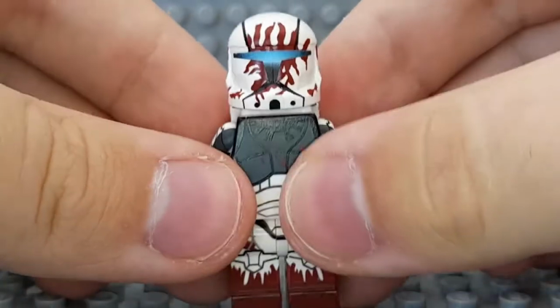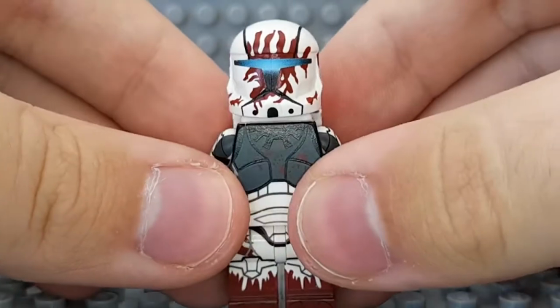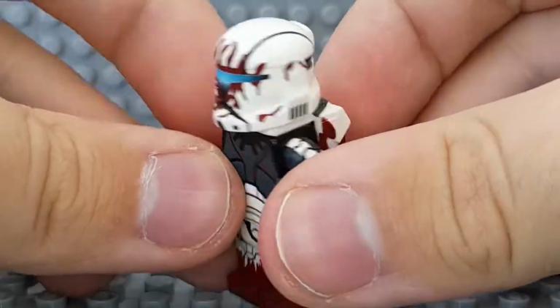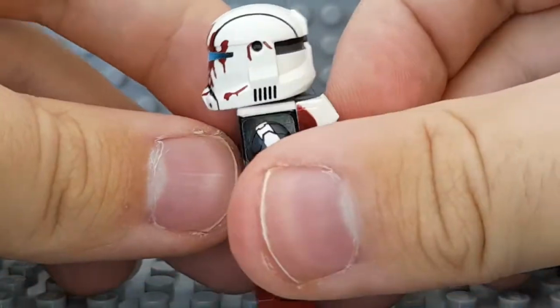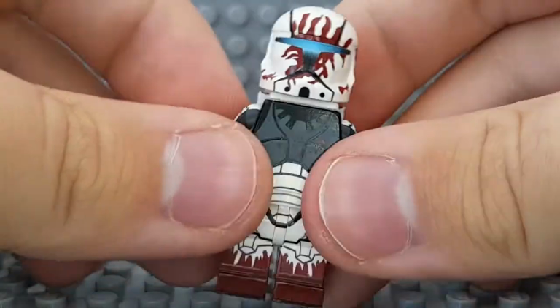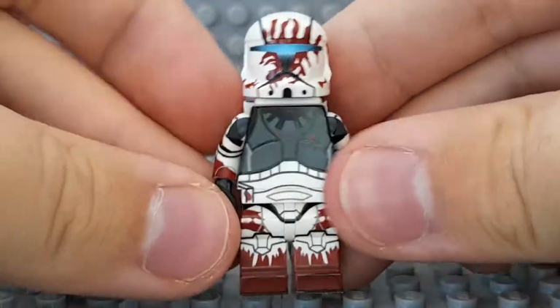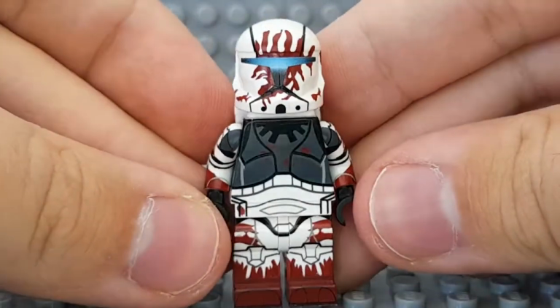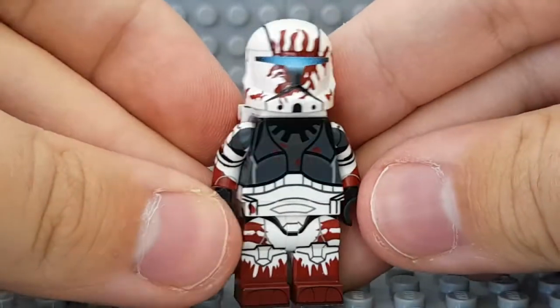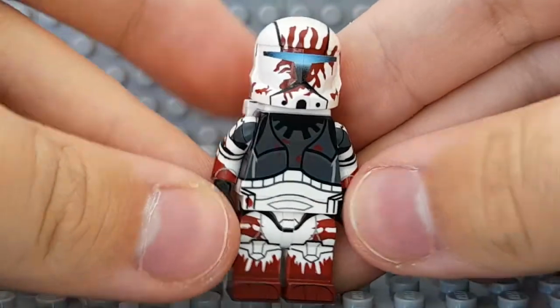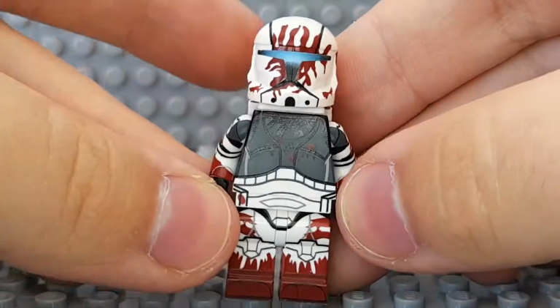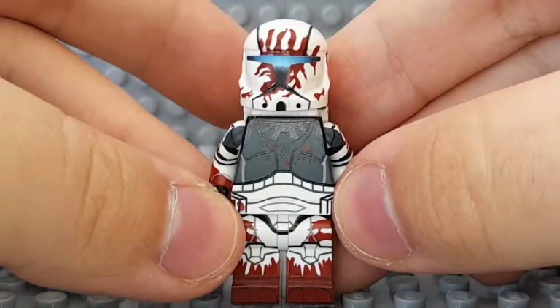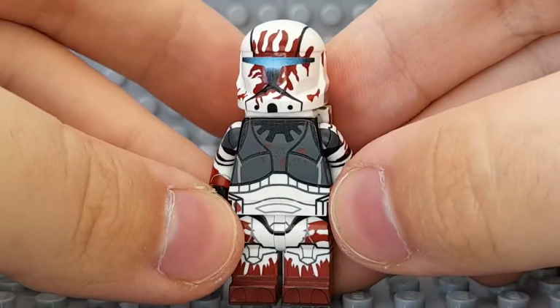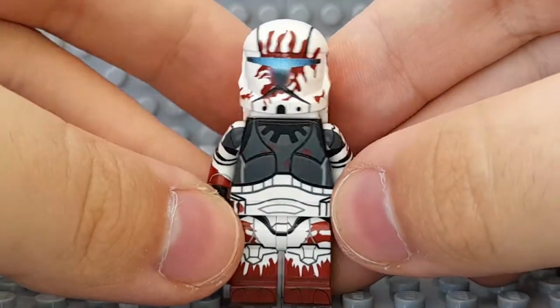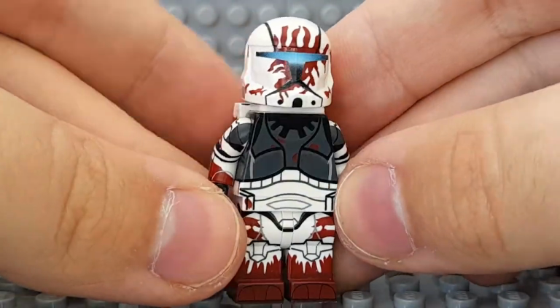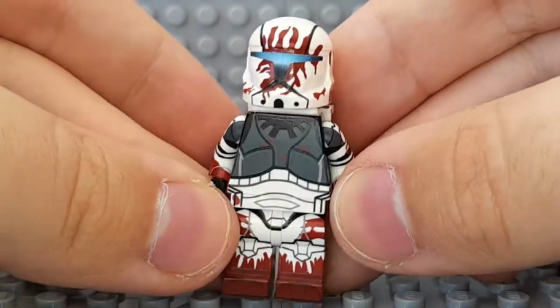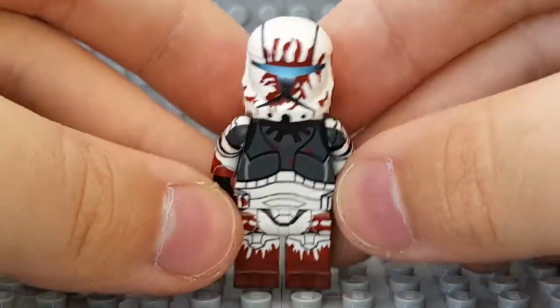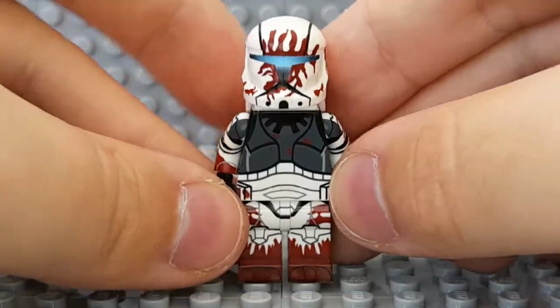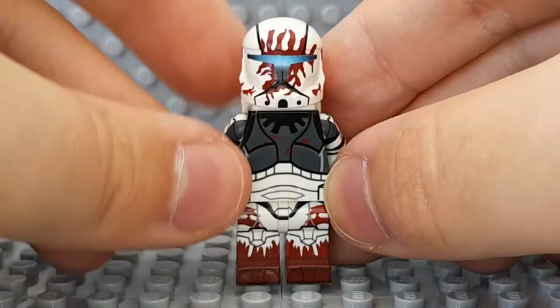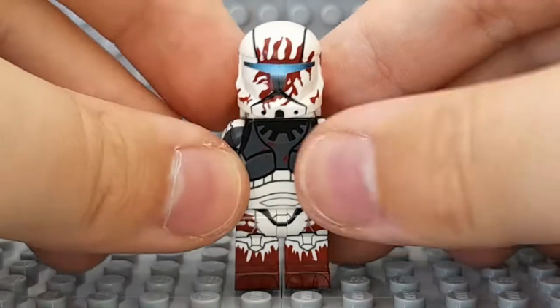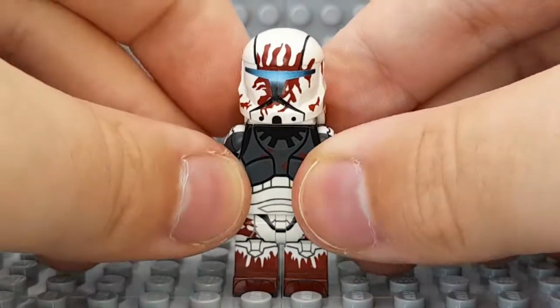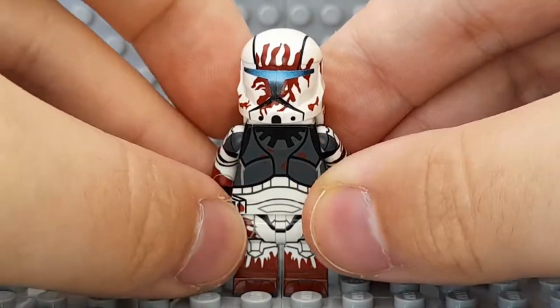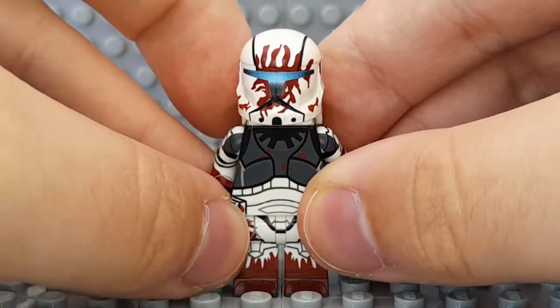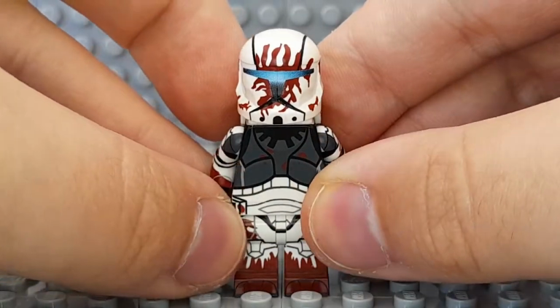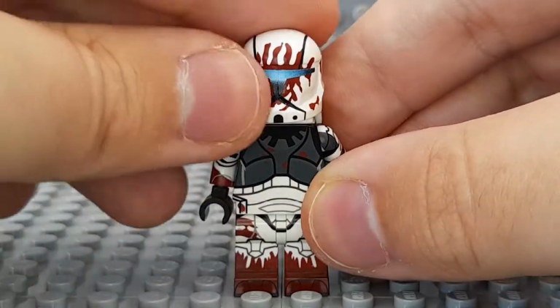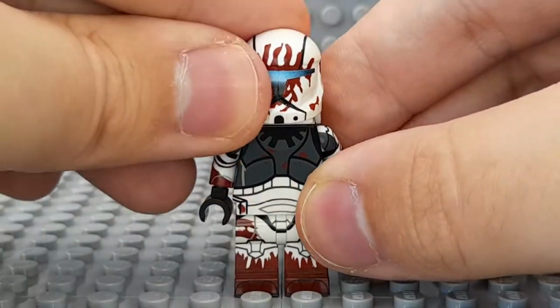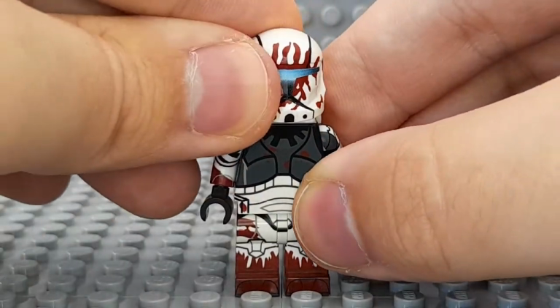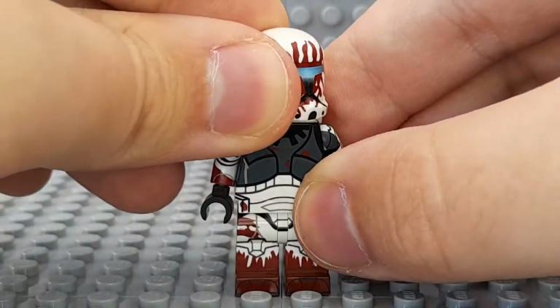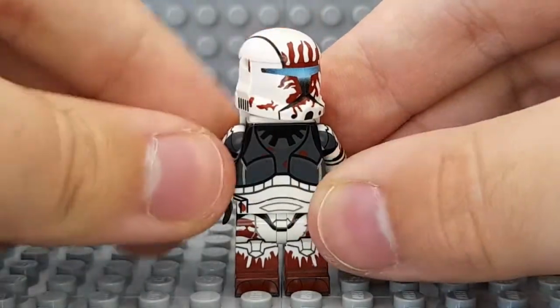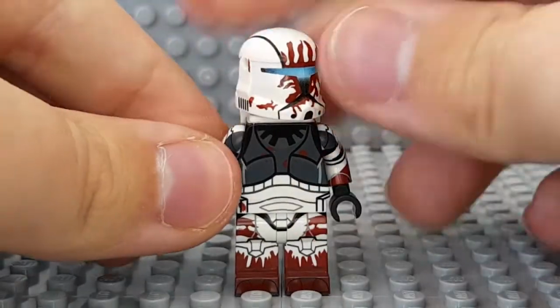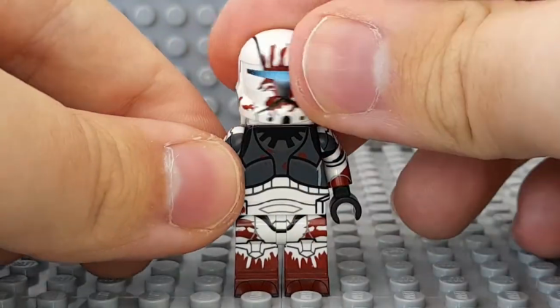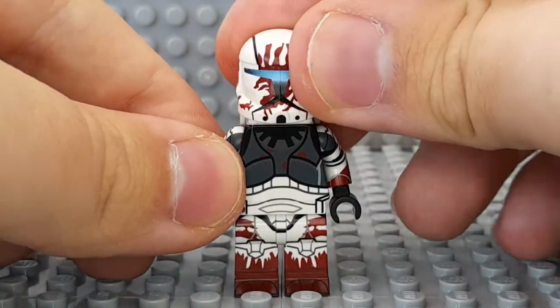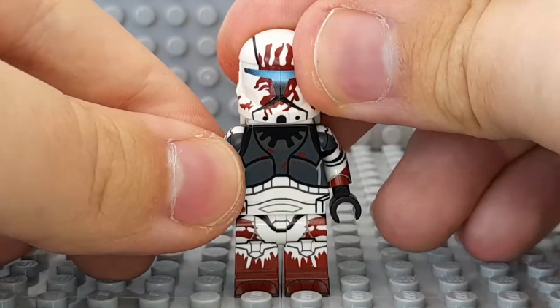It just looks really nice. The blue also looks great with the red. Sev might be my favorite in terms of looks — he looks so awesome.